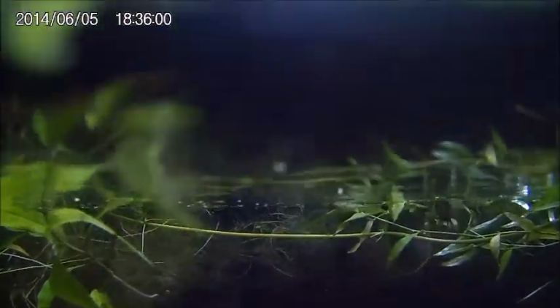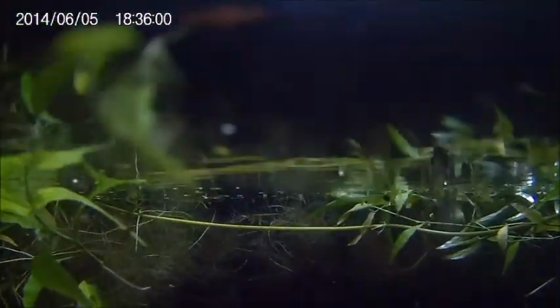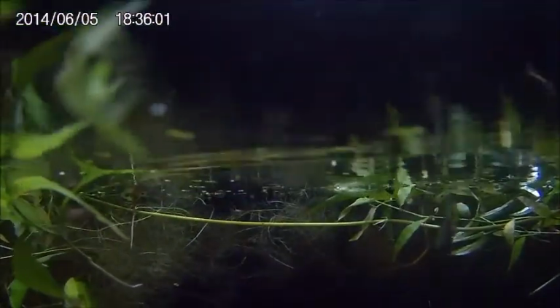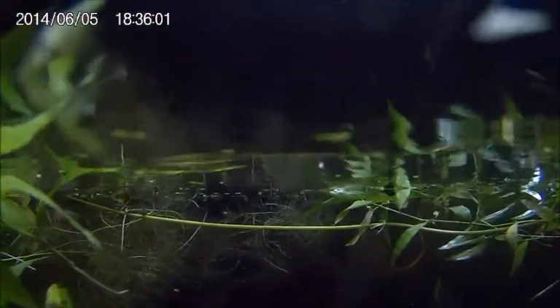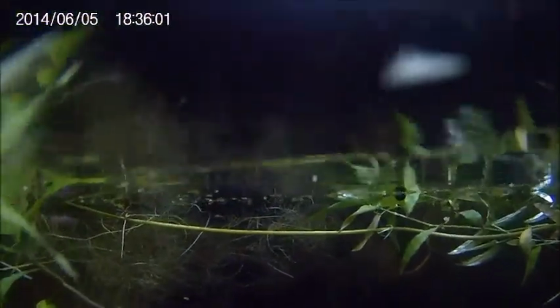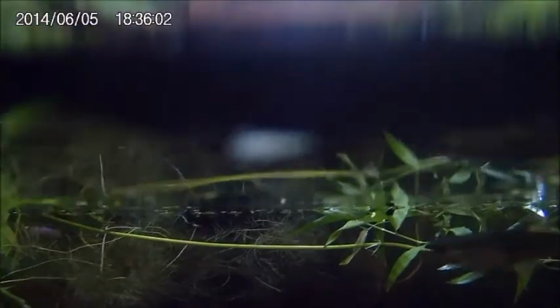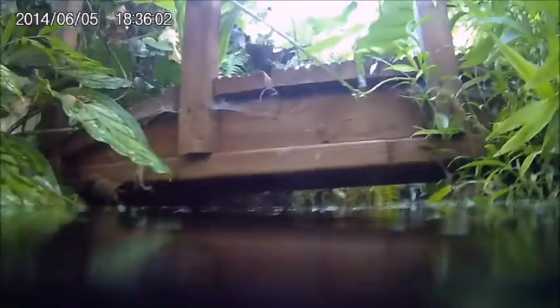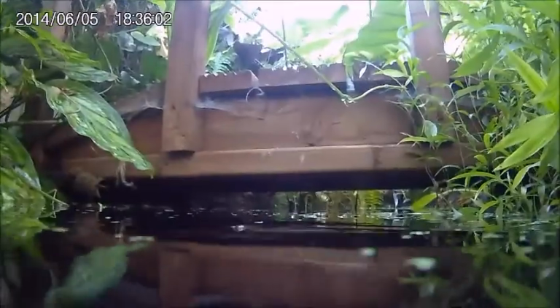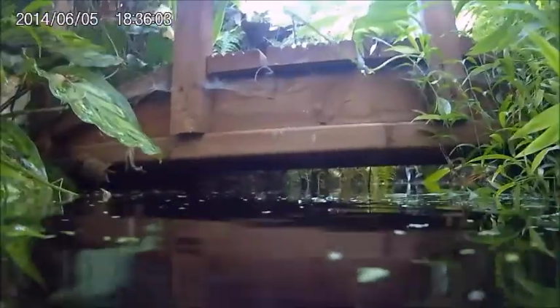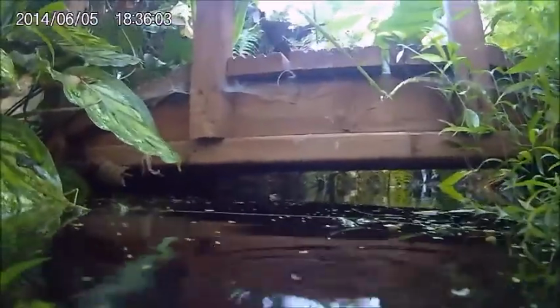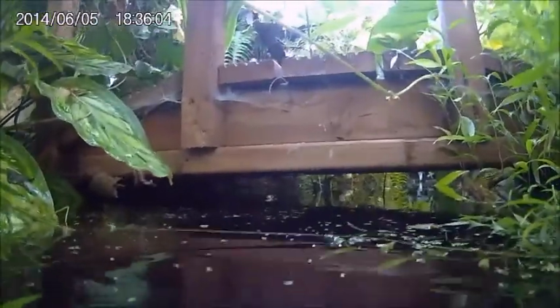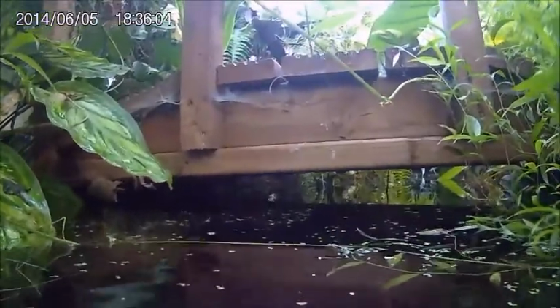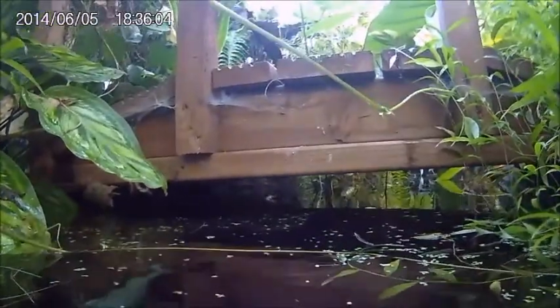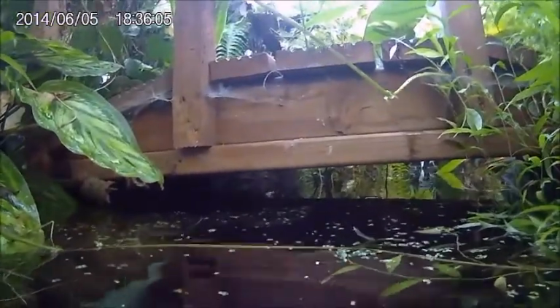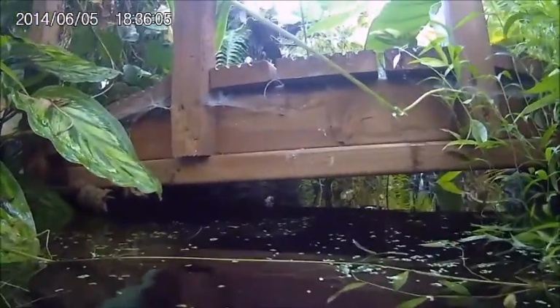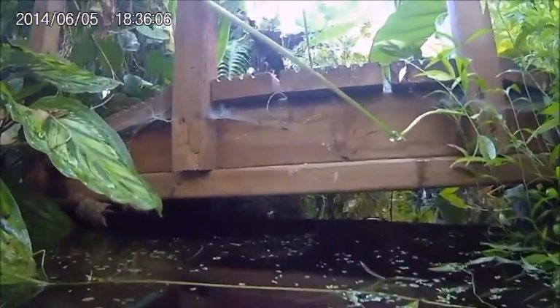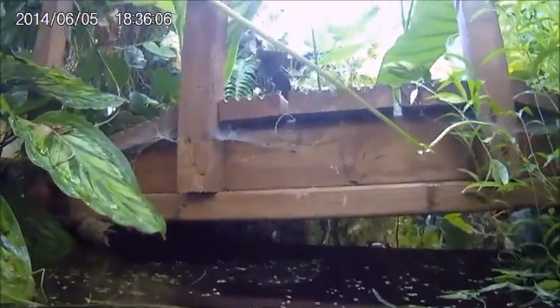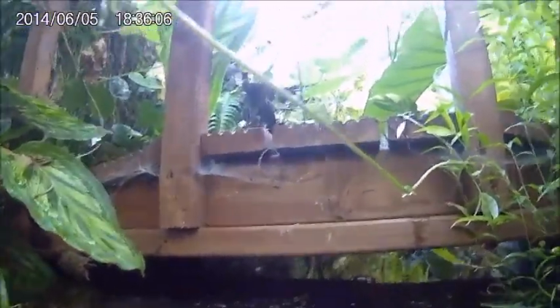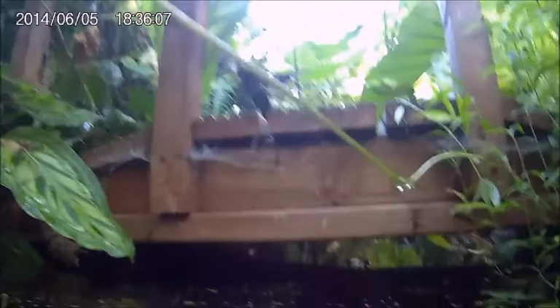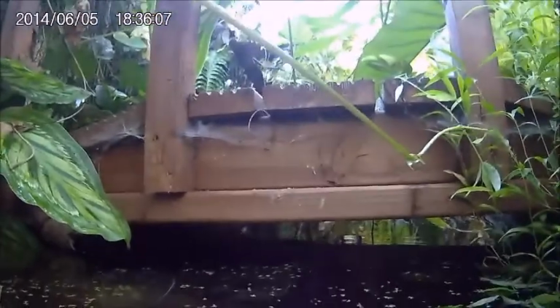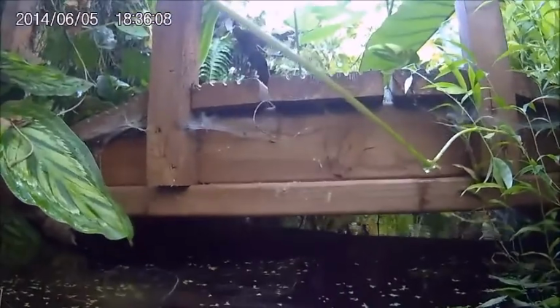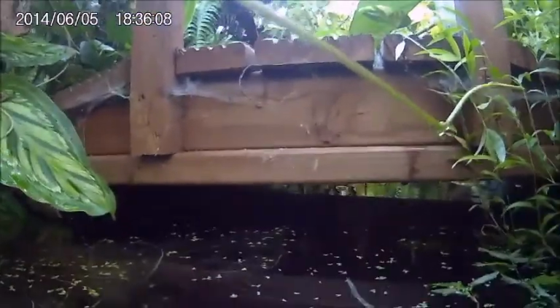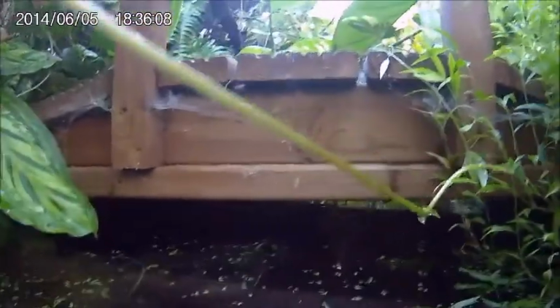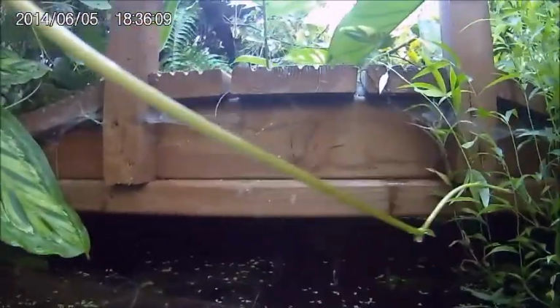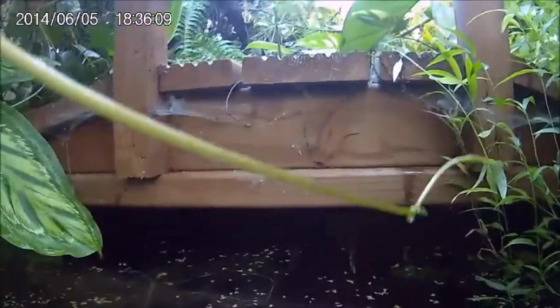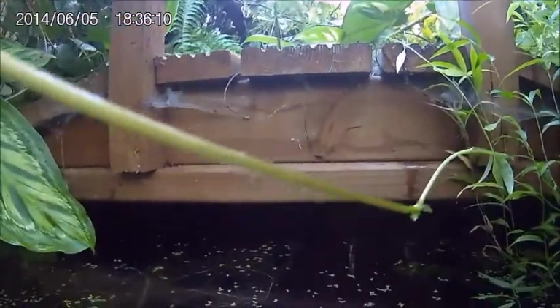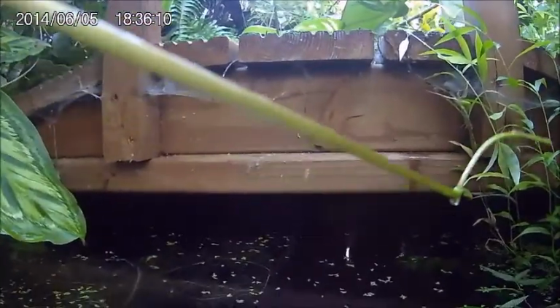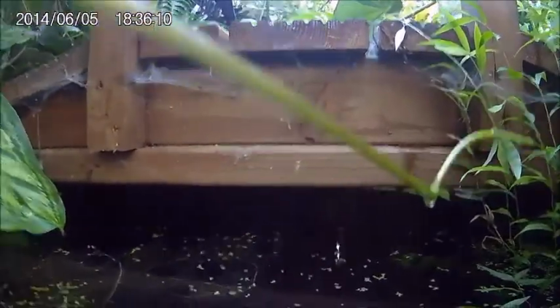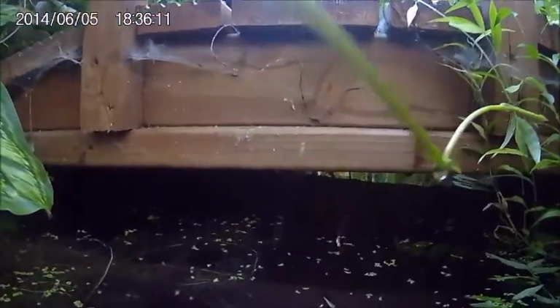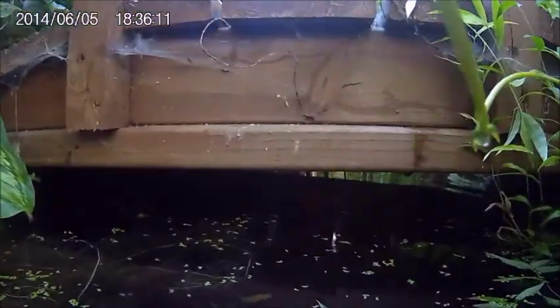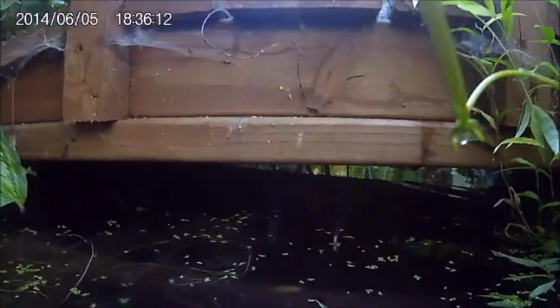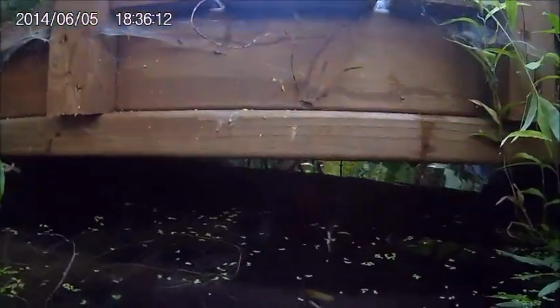We've got guppies and various things. The plant to the right is a type of trailing dwarf bamboo which I found in Trinidad and brought back, and it's really going crazy in the greenhouse.